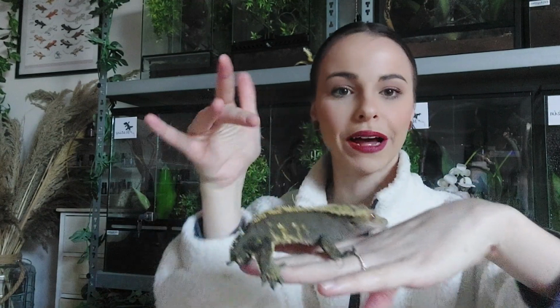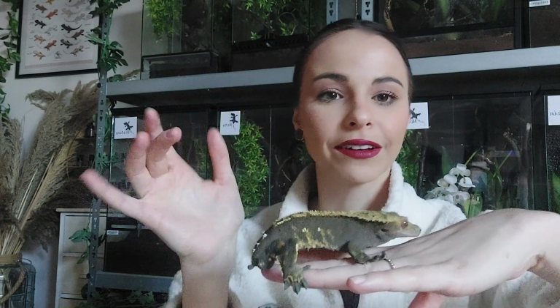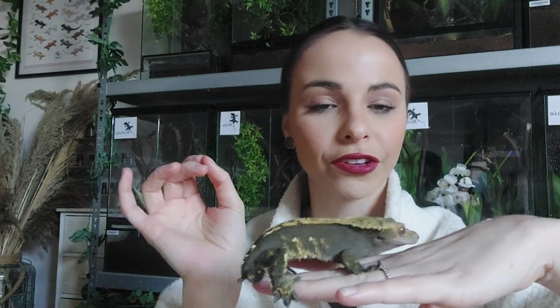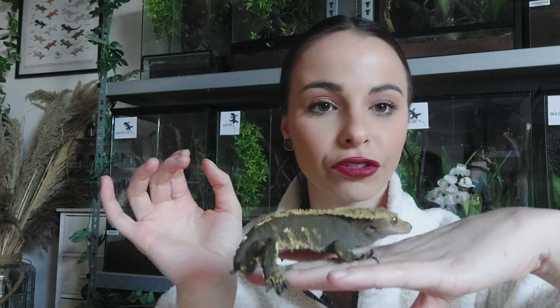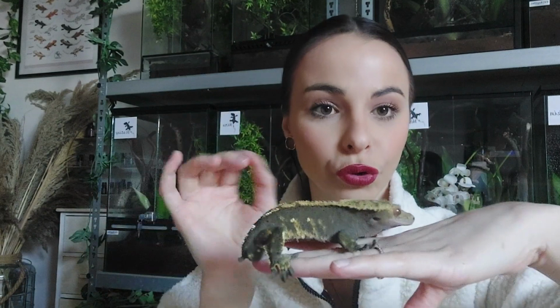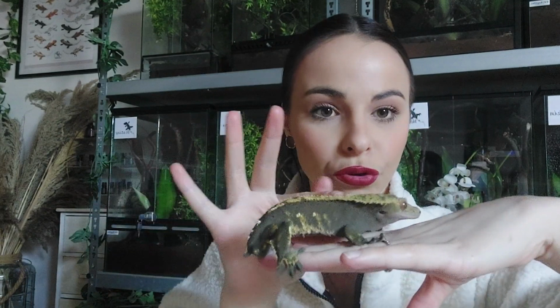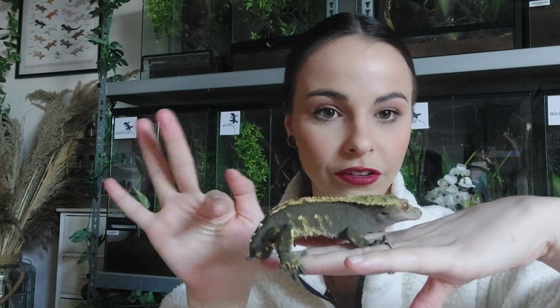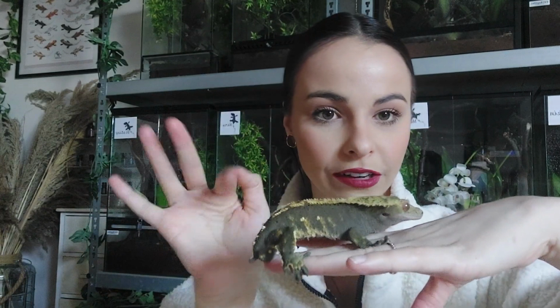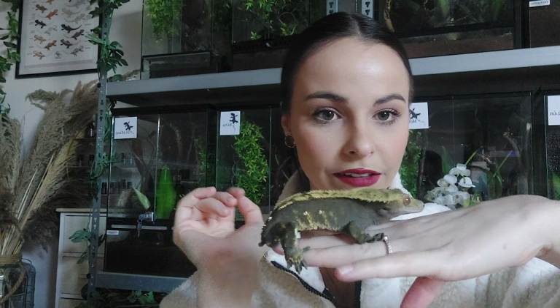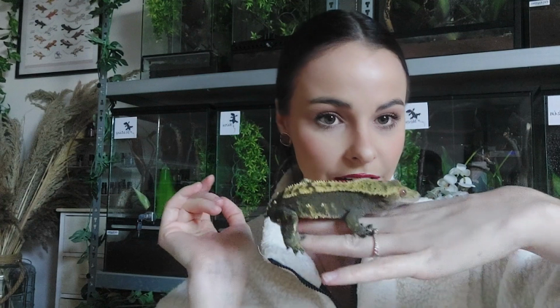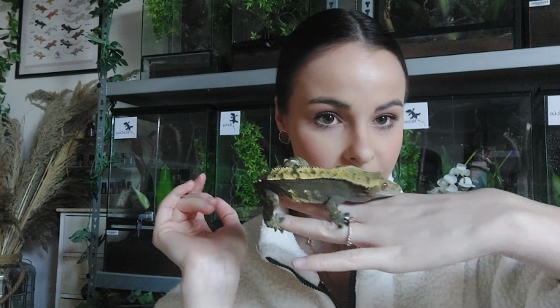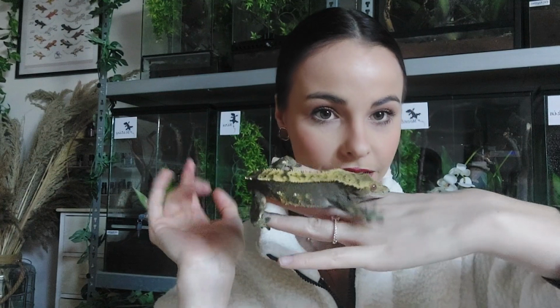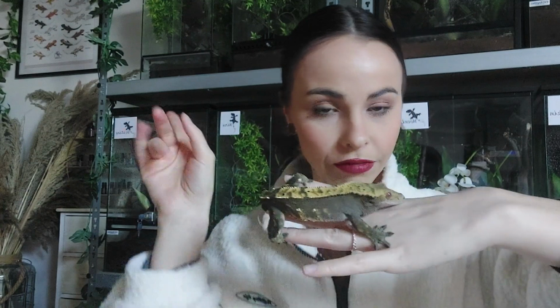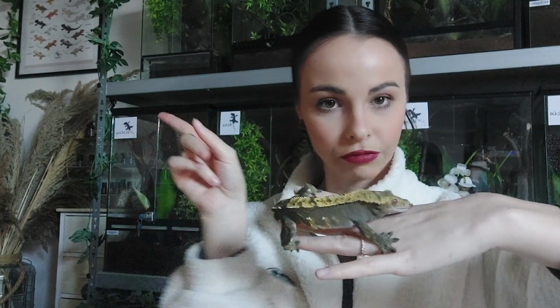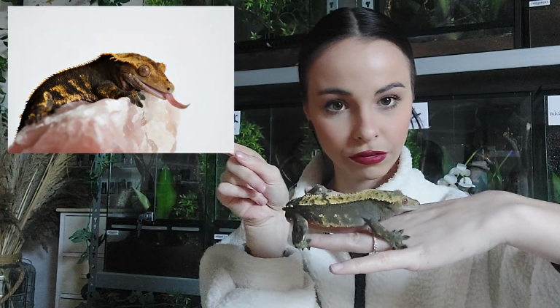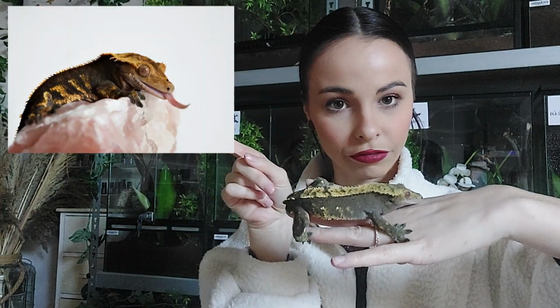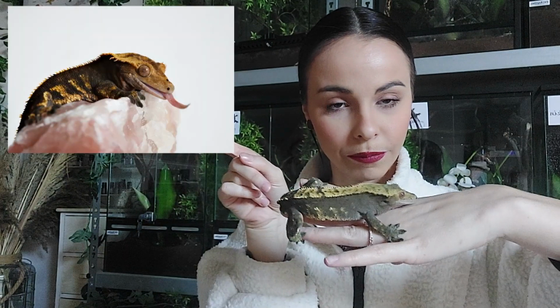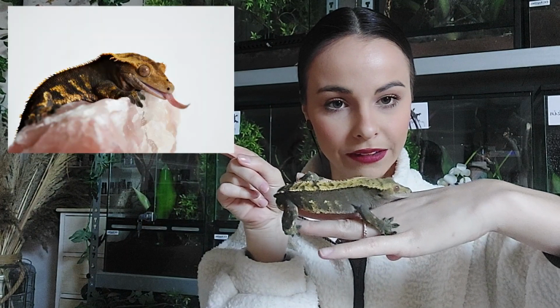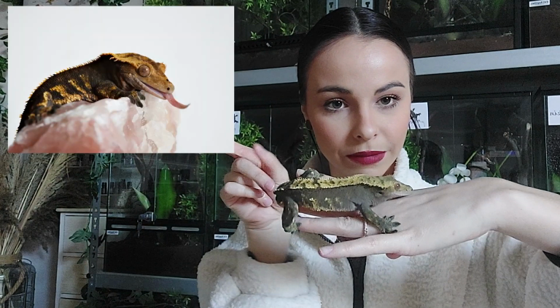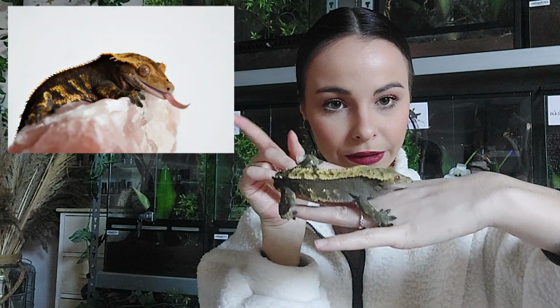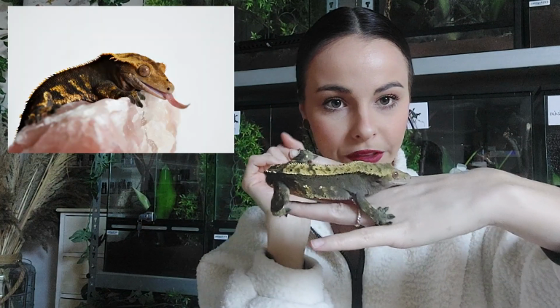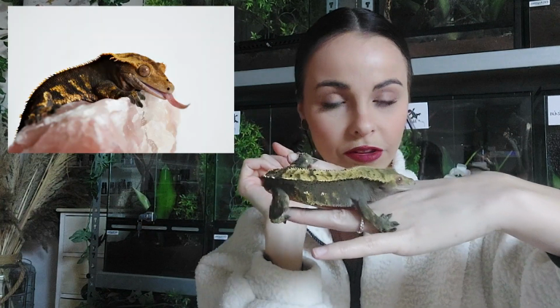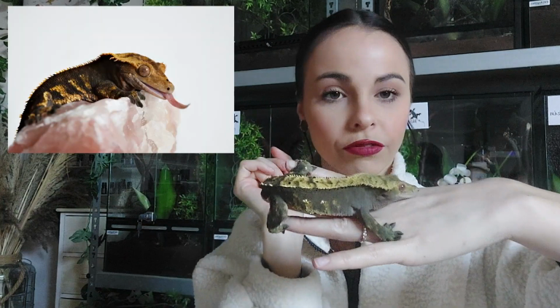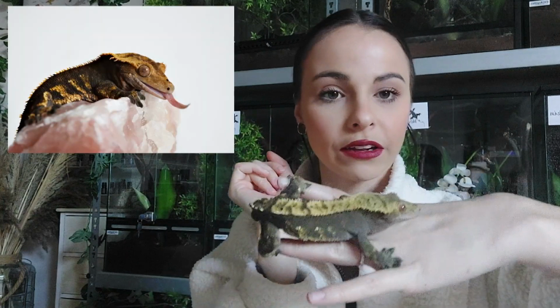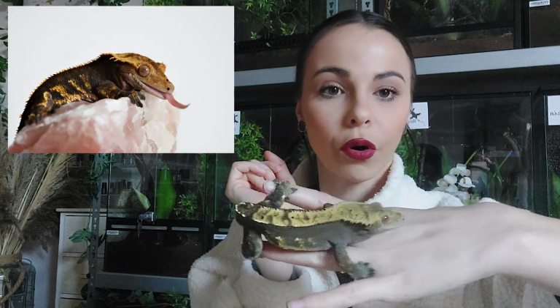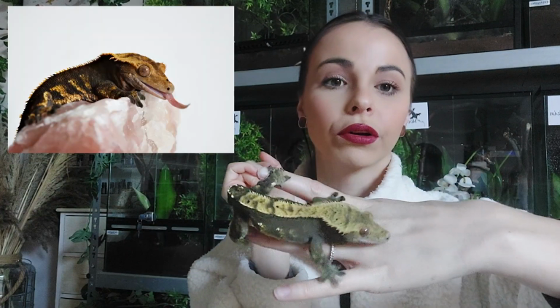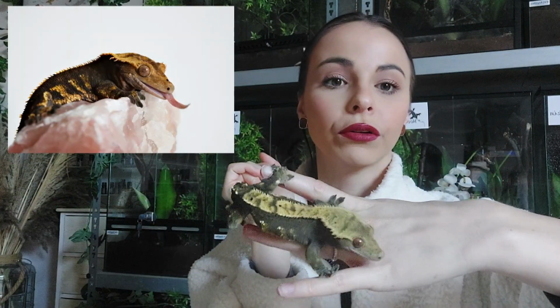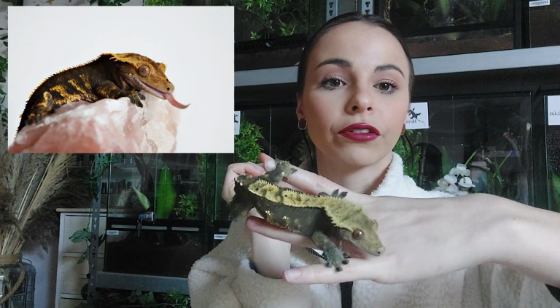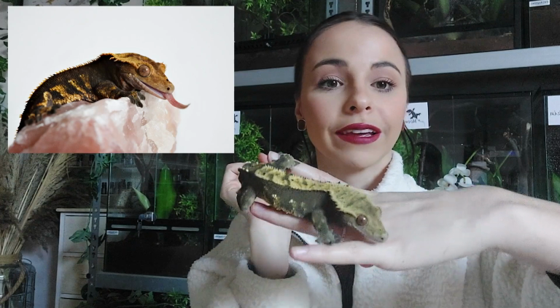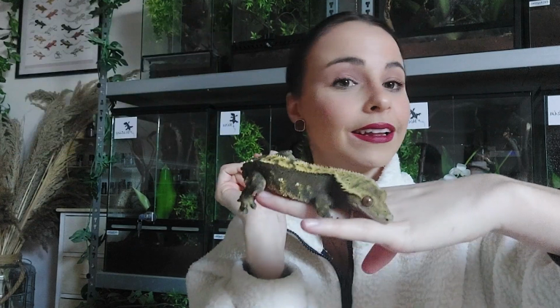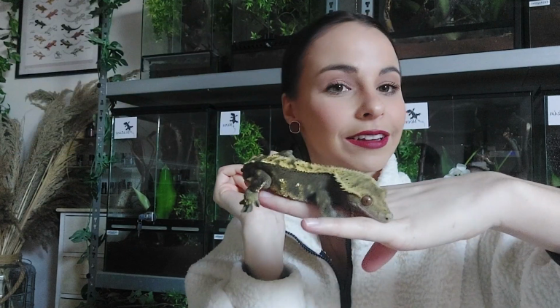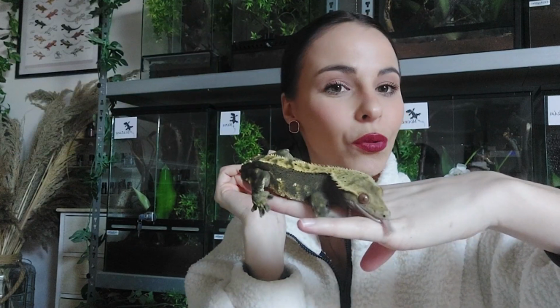Normally he can be even darker than this. I will definitely post a photo, but he is not fully colored up yet. This is Hope.